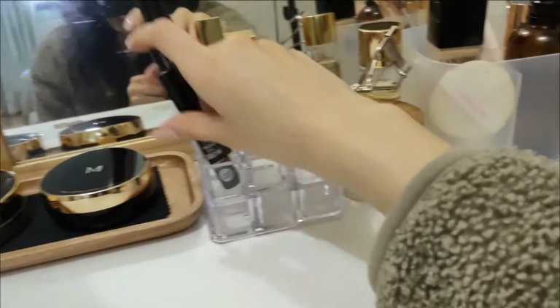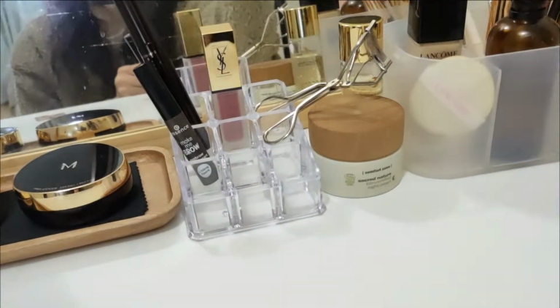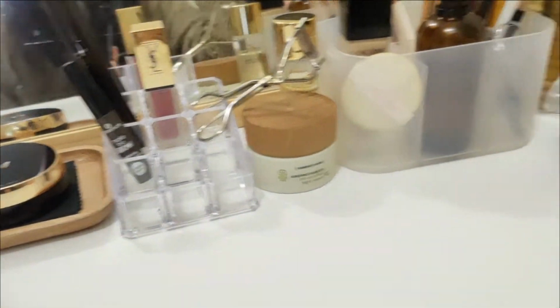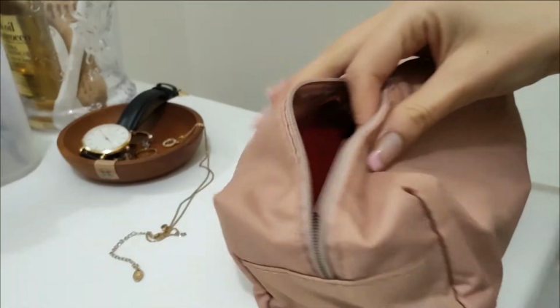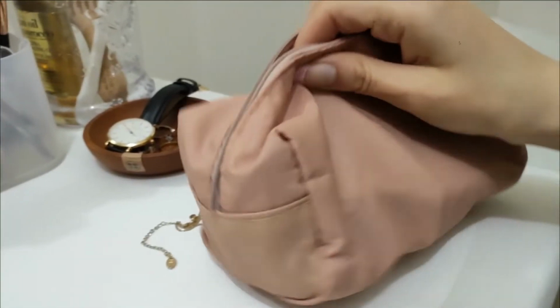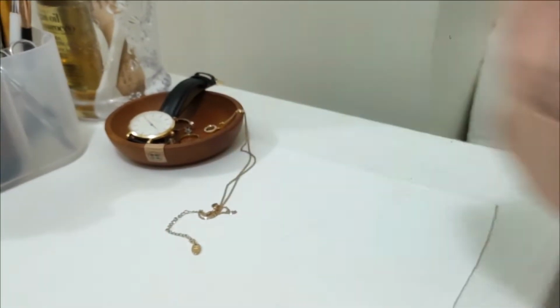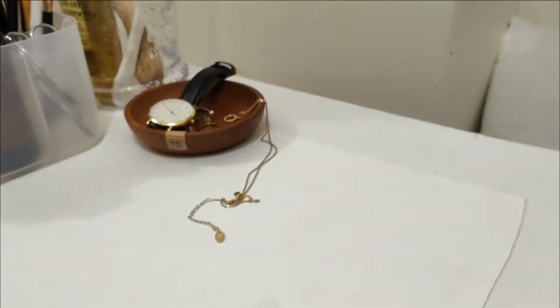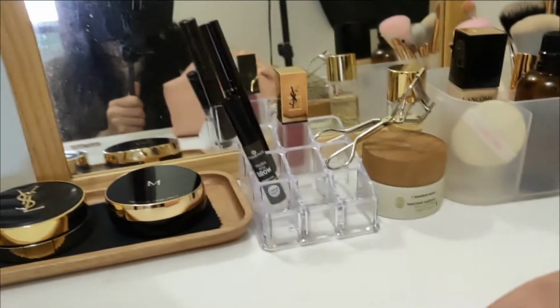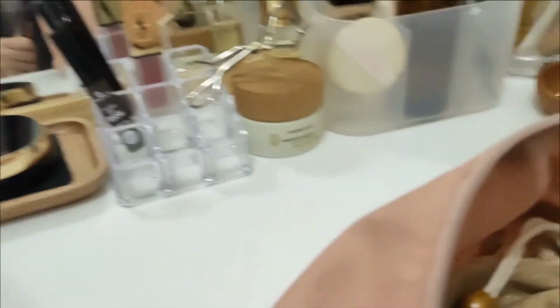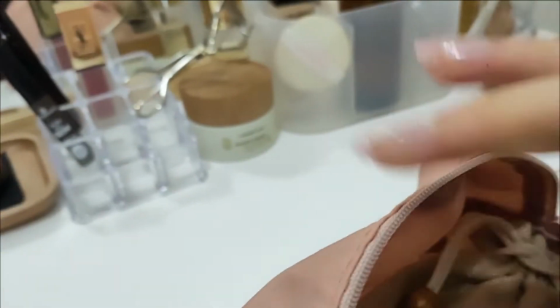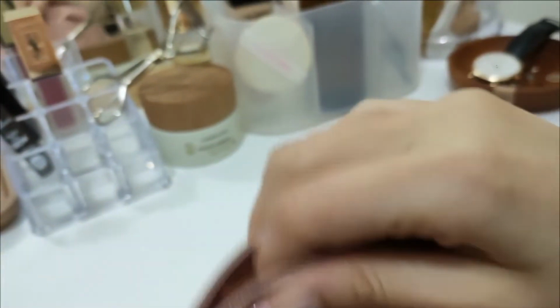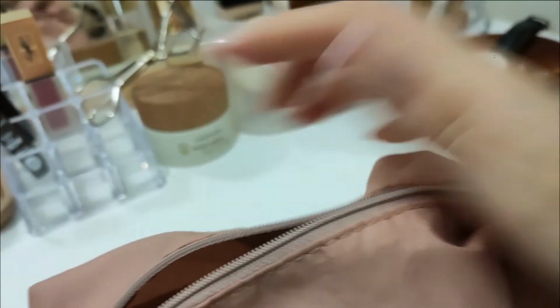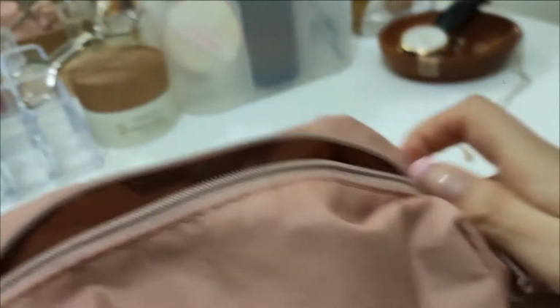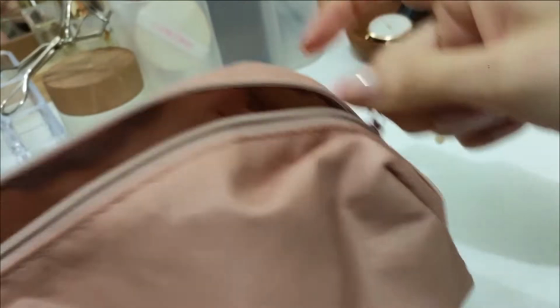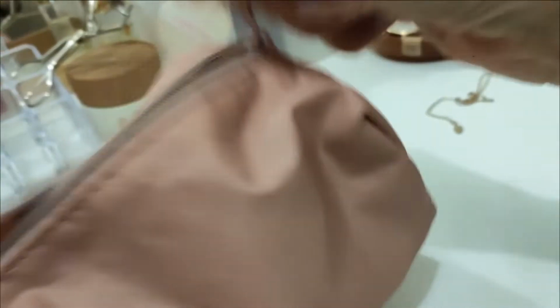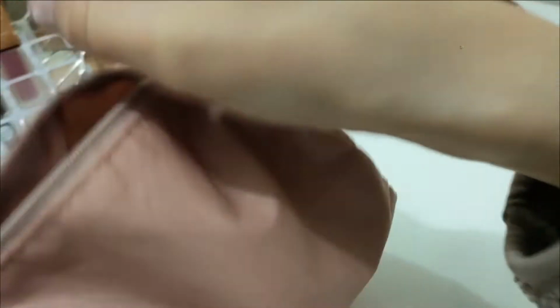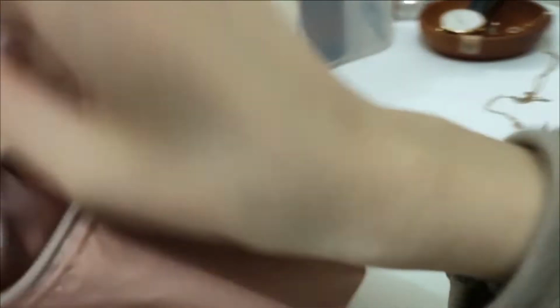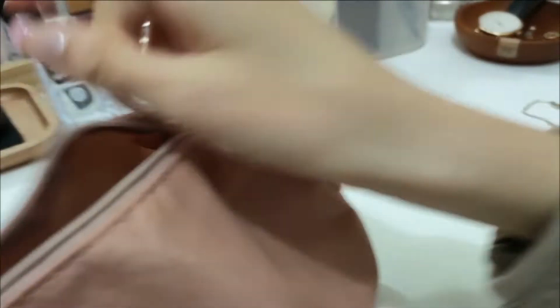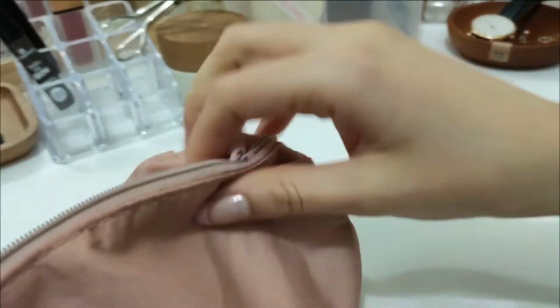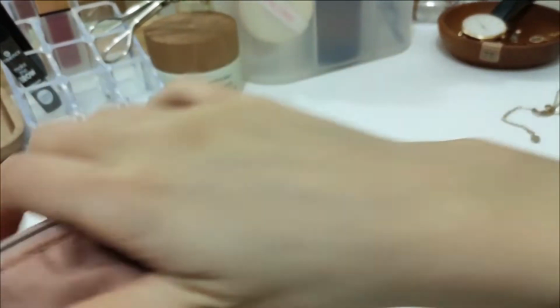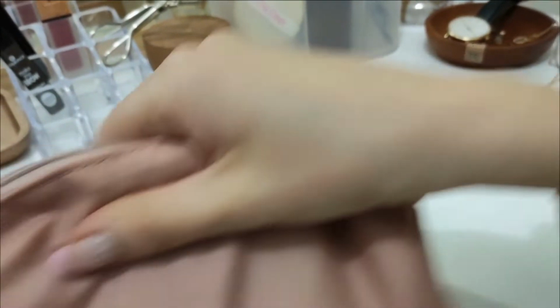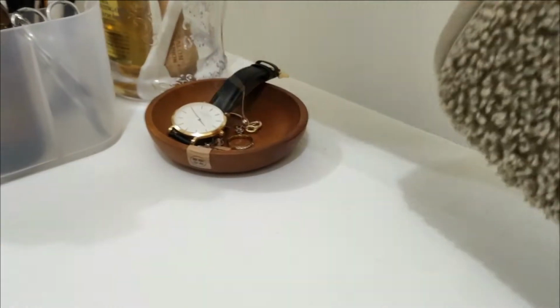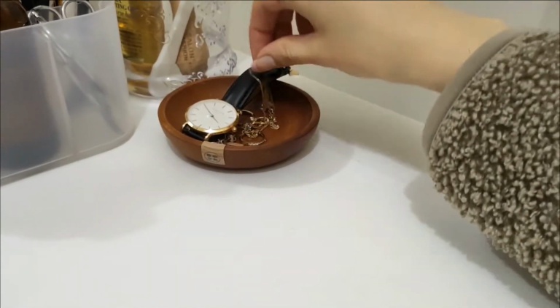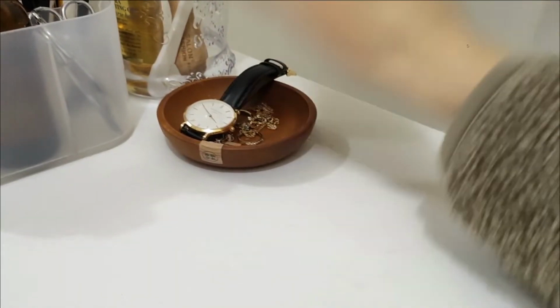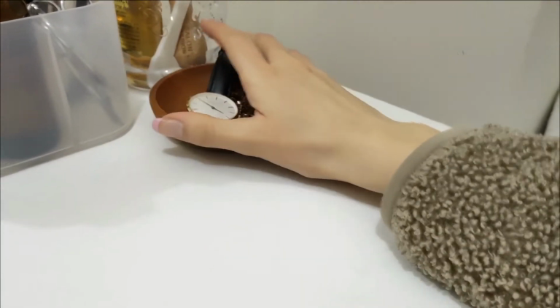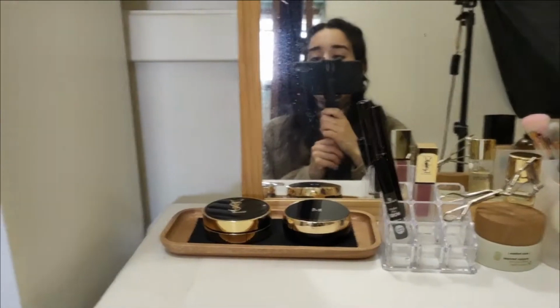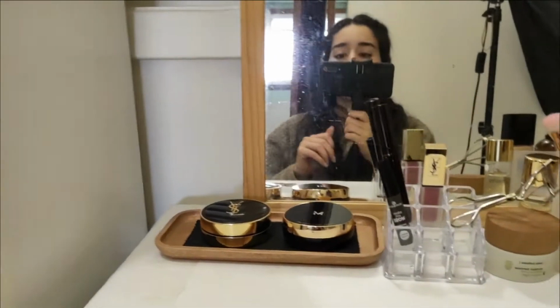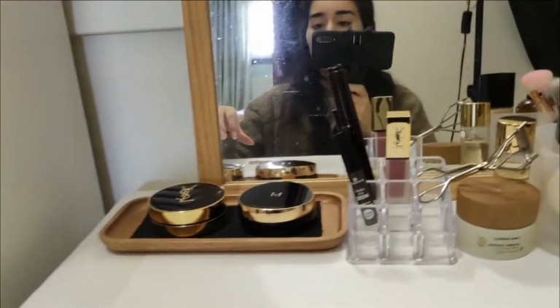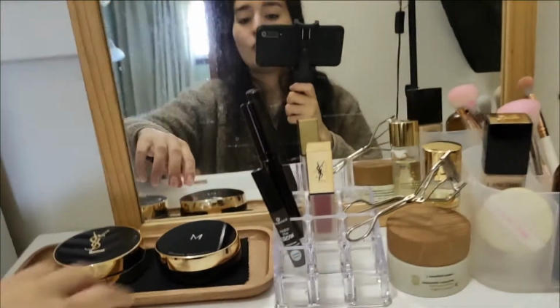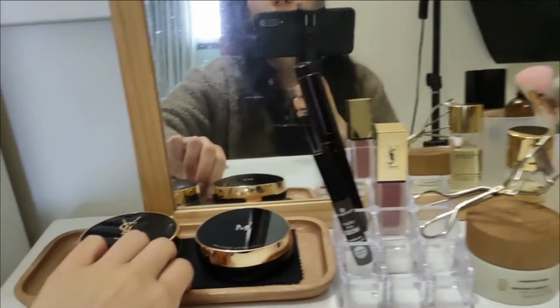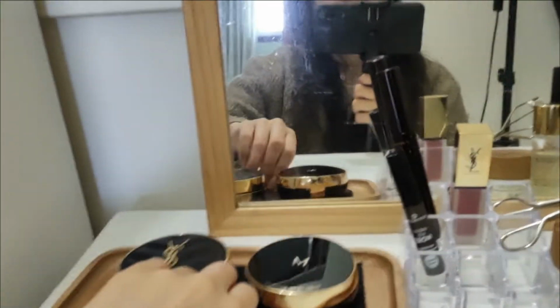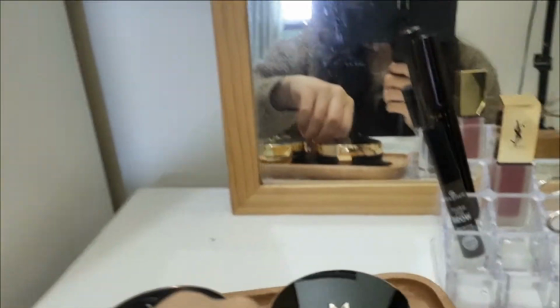This is also for my brows. I'll take my makeup bag — it's quite light actually, zips up pretty well — so these are for my non-essentials.